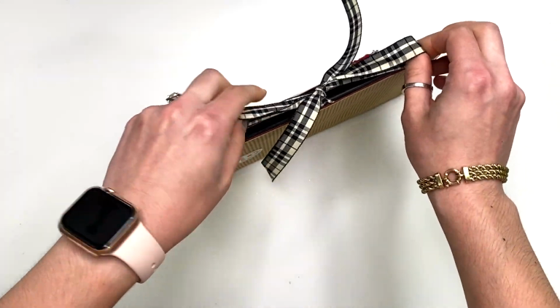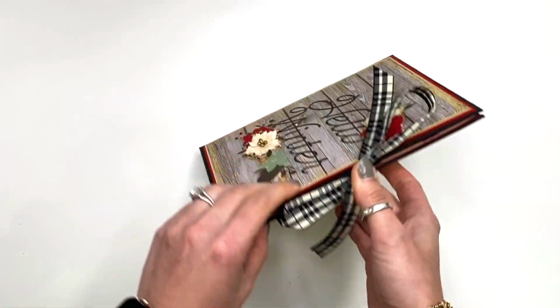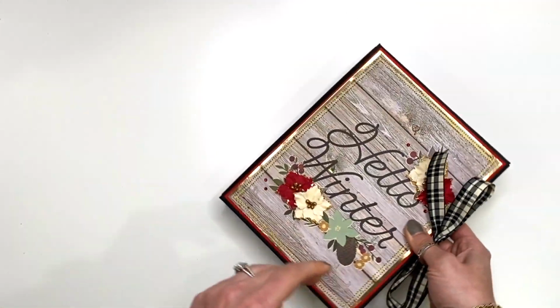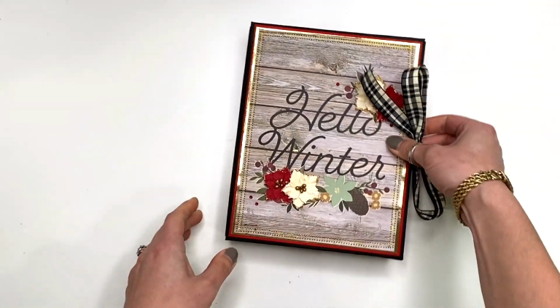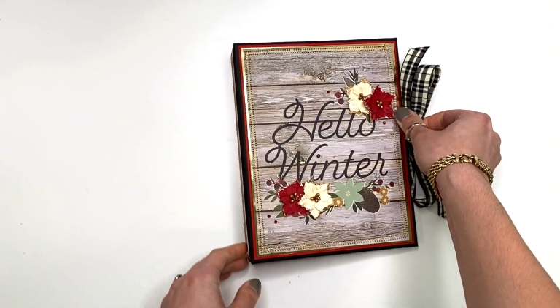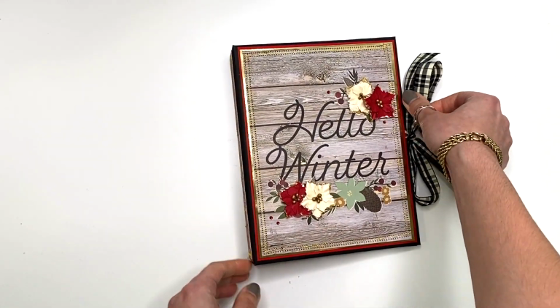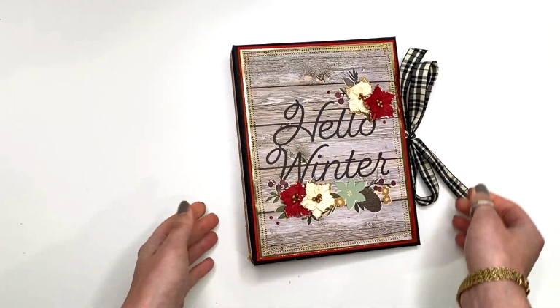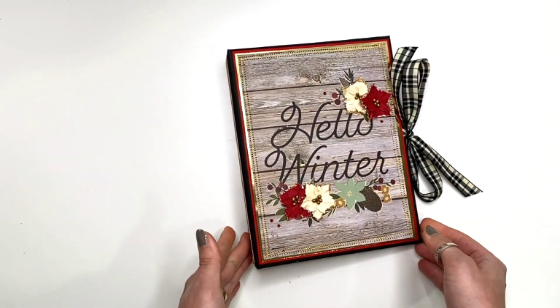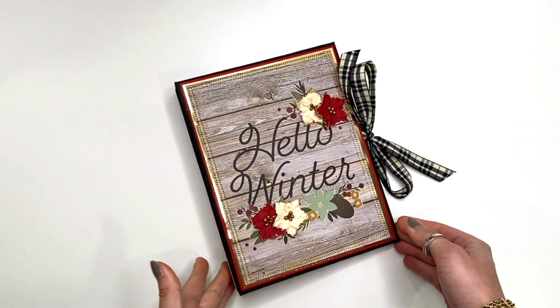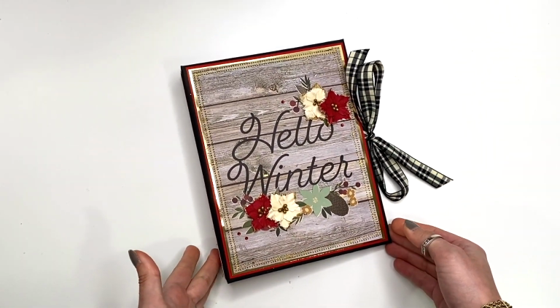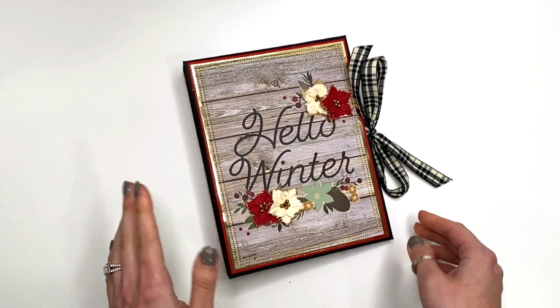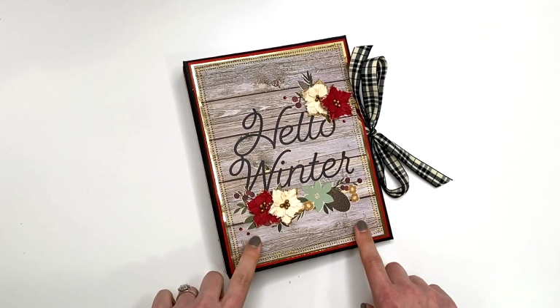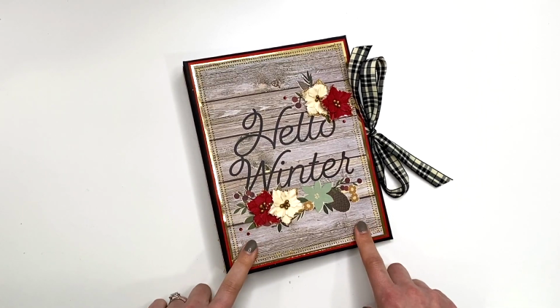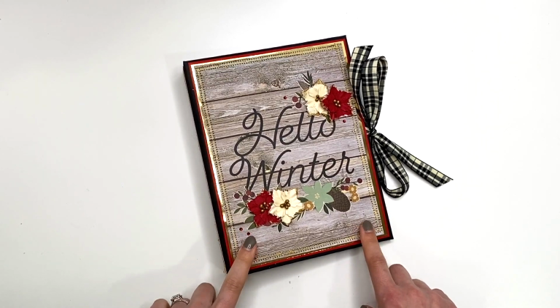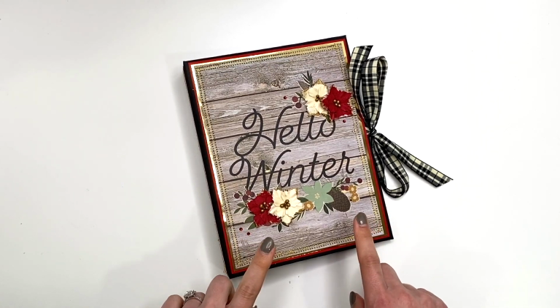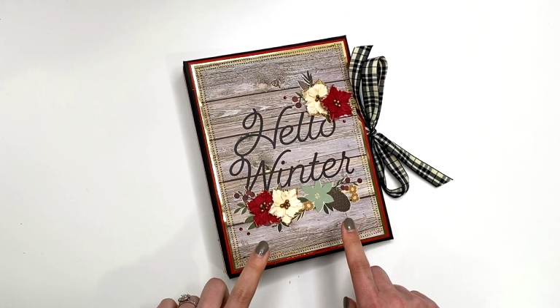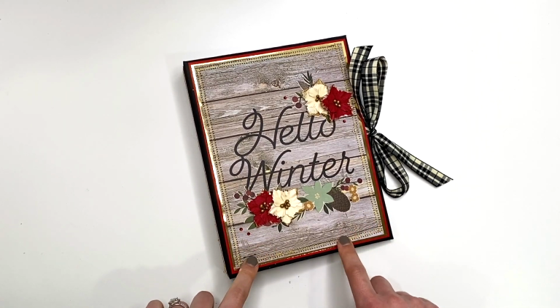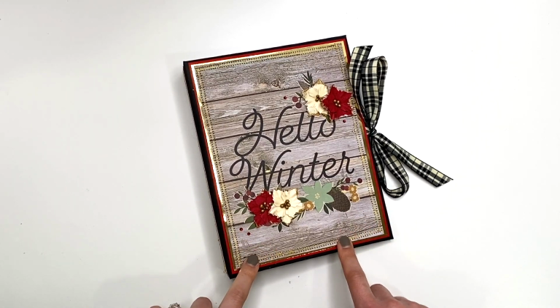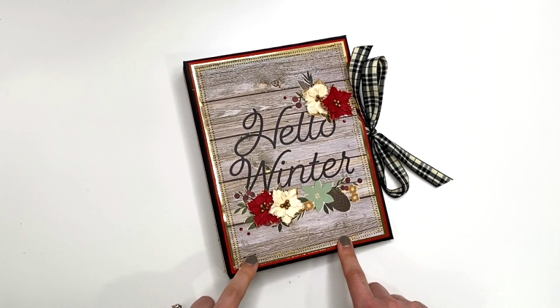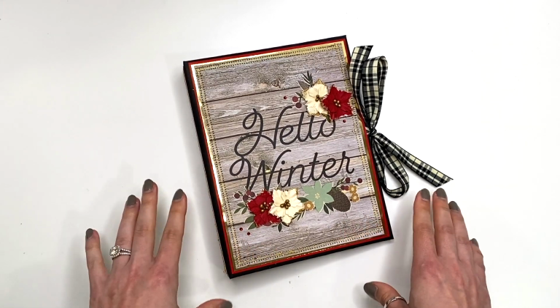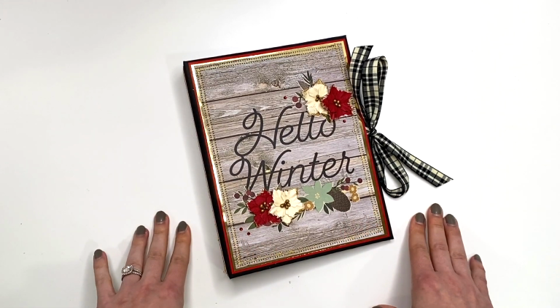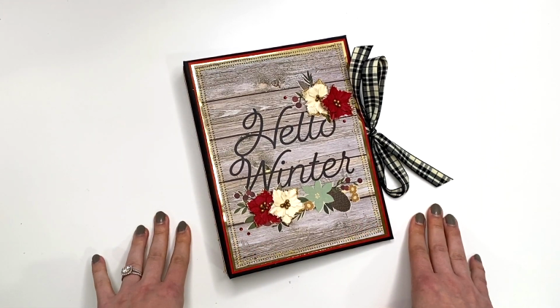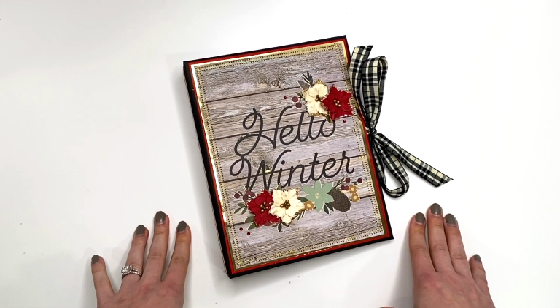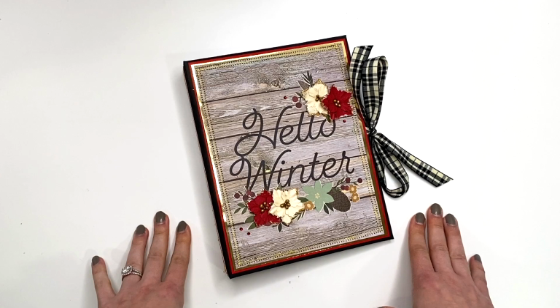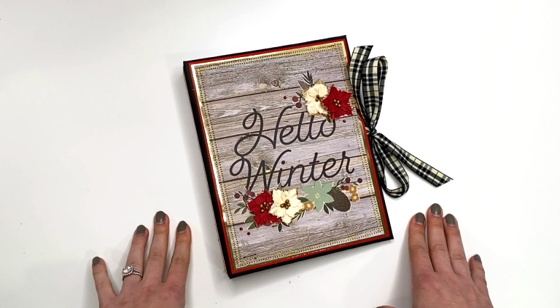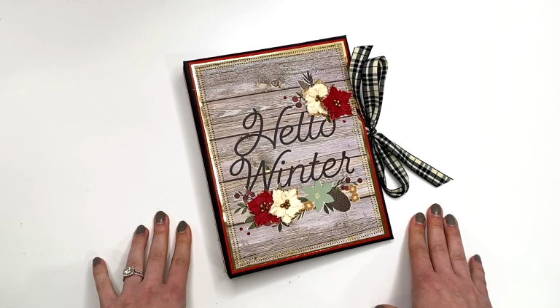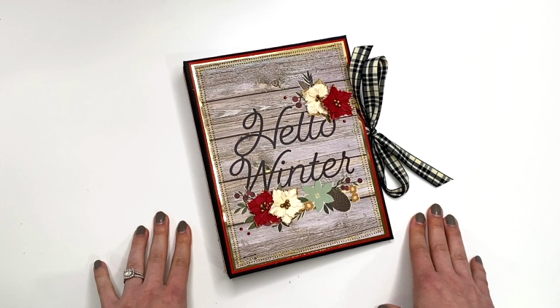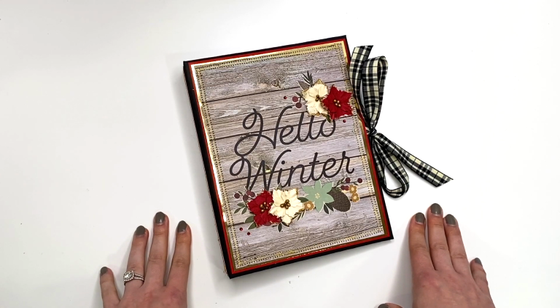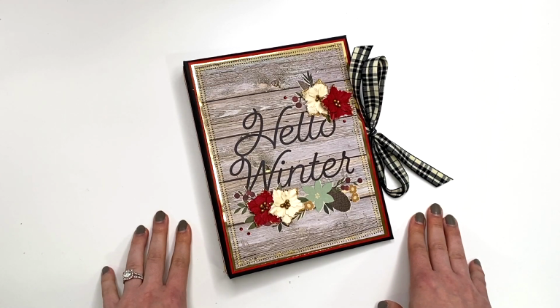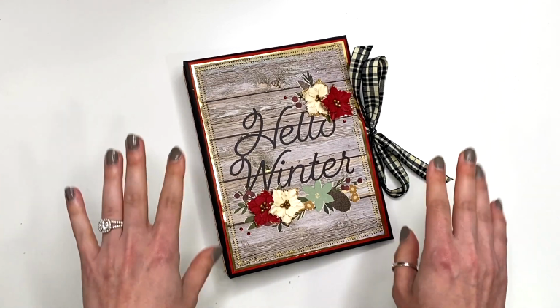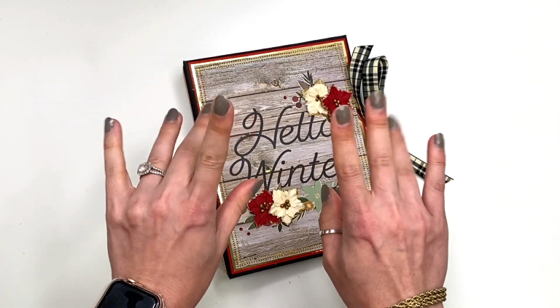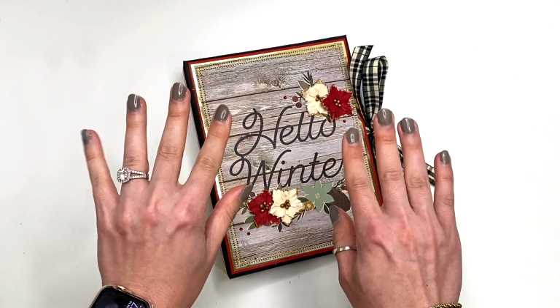That is what this album looks like. Again, it is available in my Etsy shop in case you guys are interested. I'll also have the main collection kit I used — the Winter Farmhouse — linked down below where you guys can check that out. I hope you guys enjoyed this. Thank you so much for watching, and I'll see you in my next crafty video. Talk to you soon, bye!